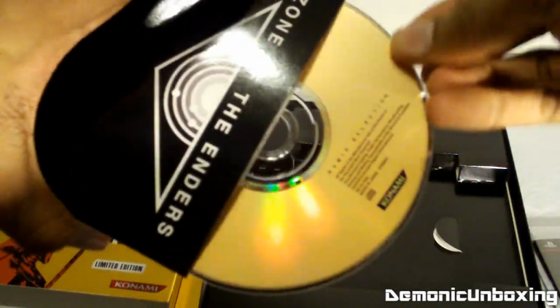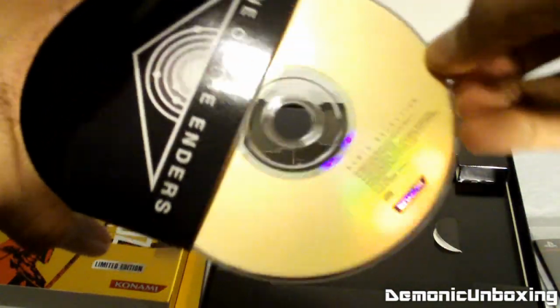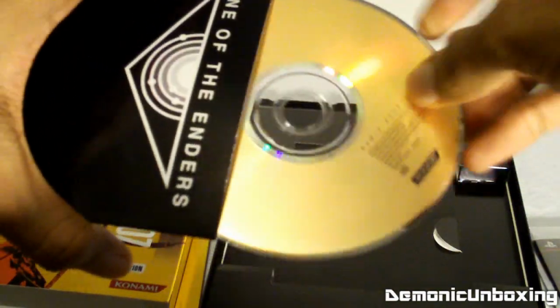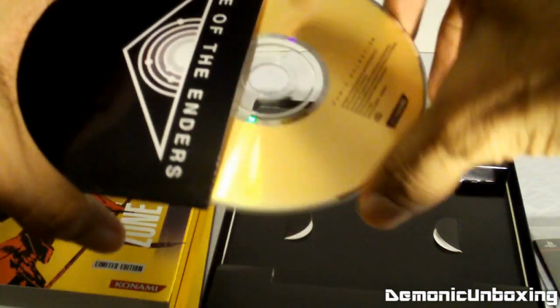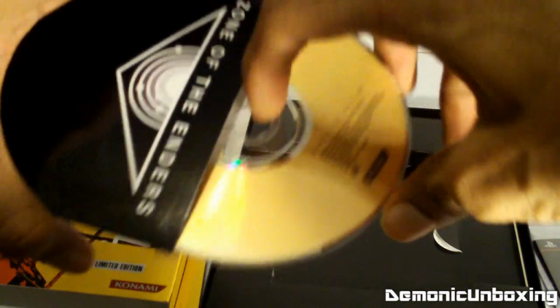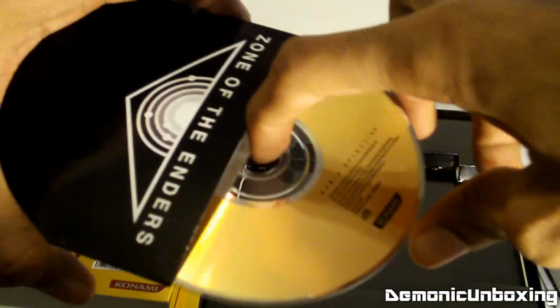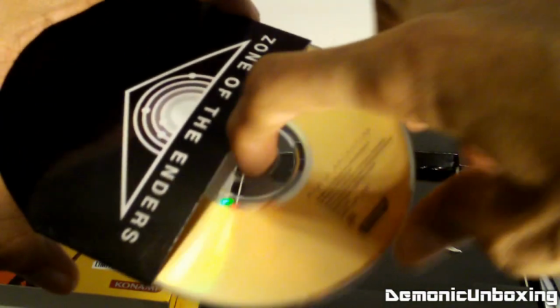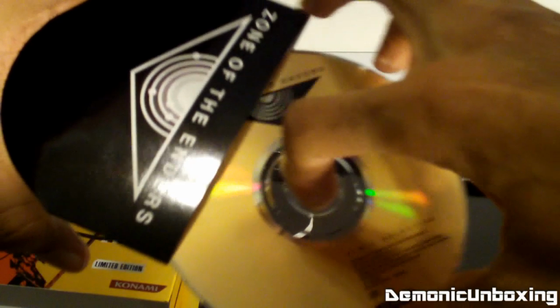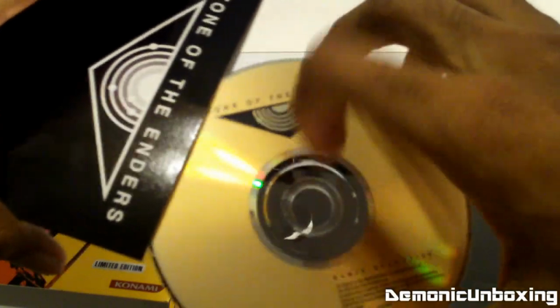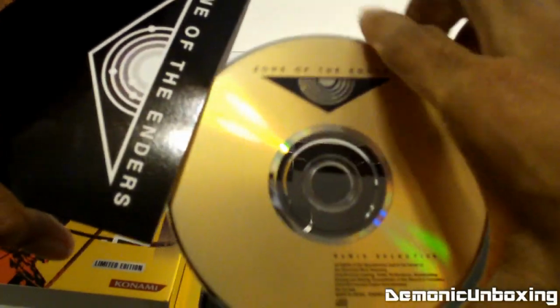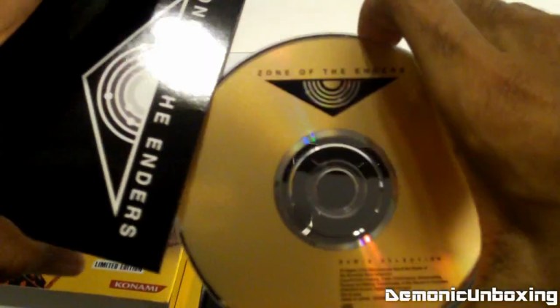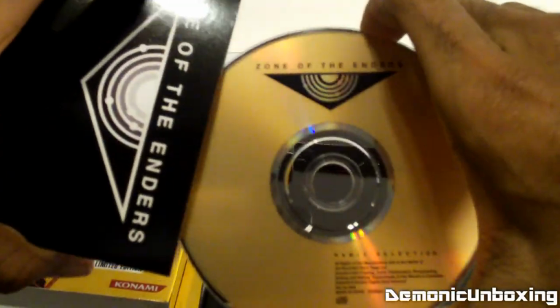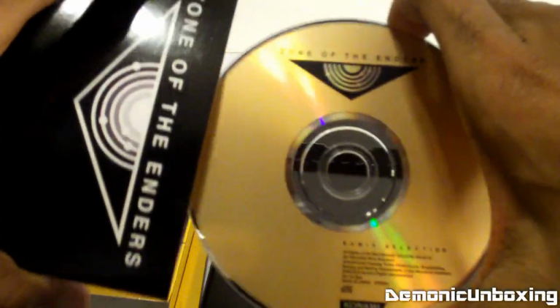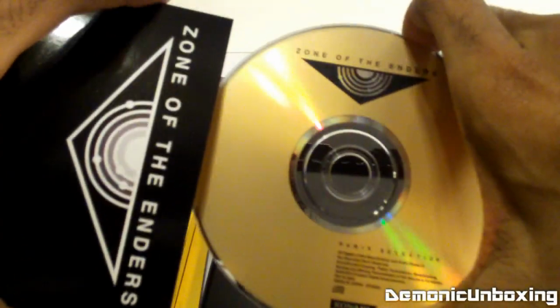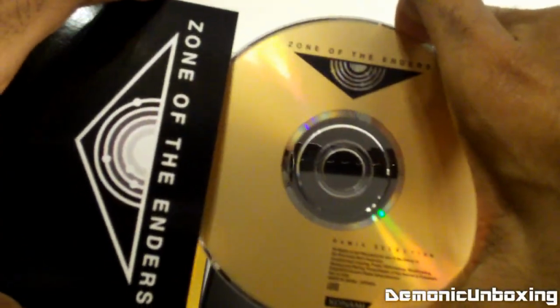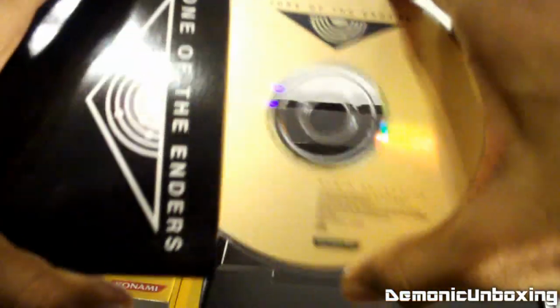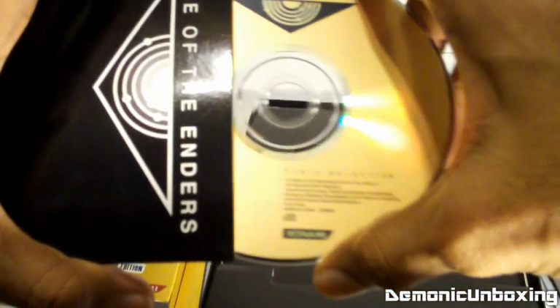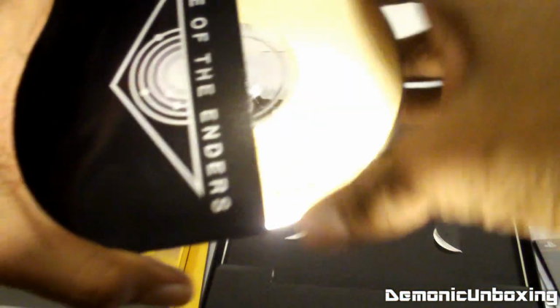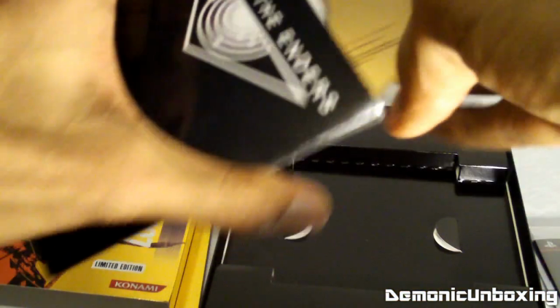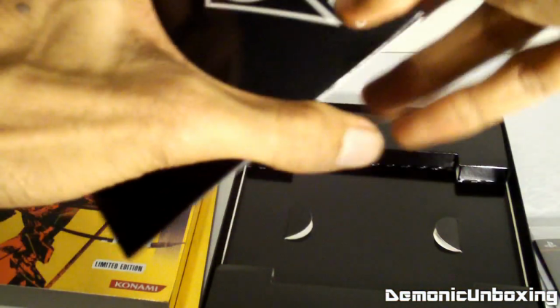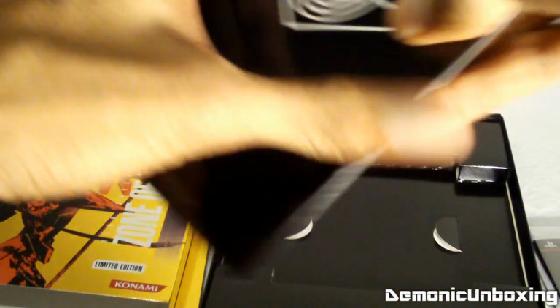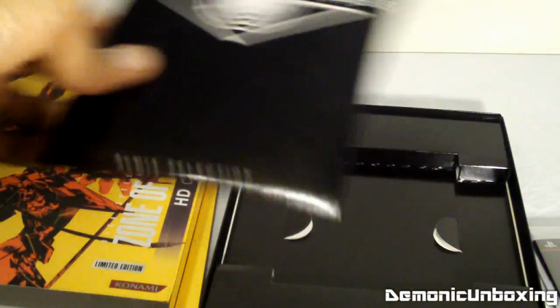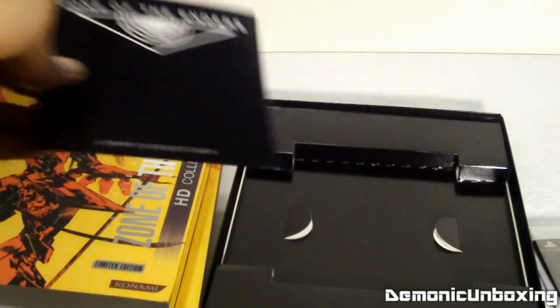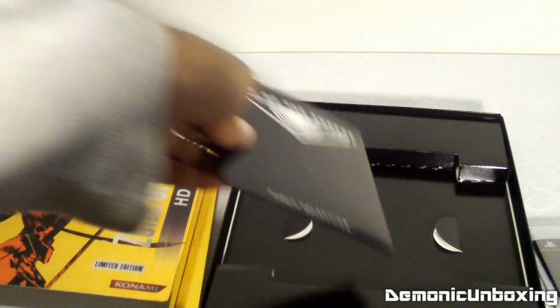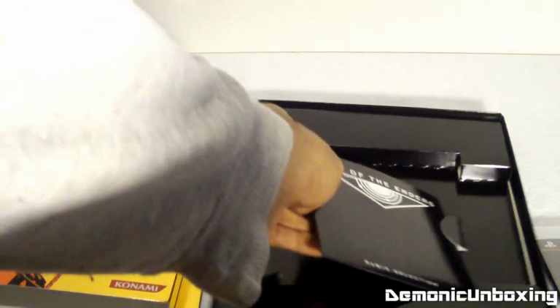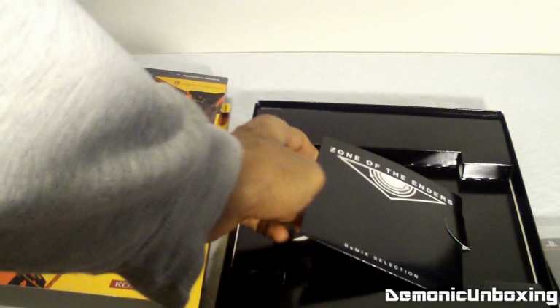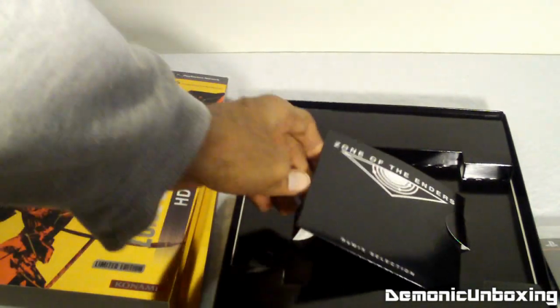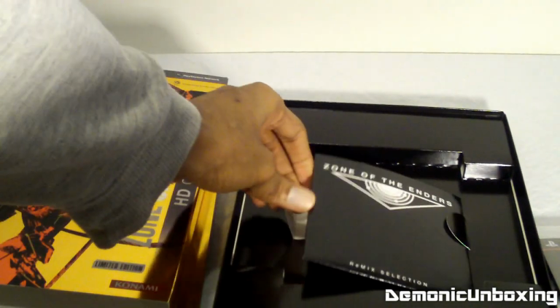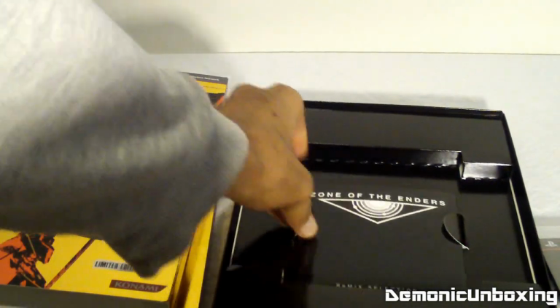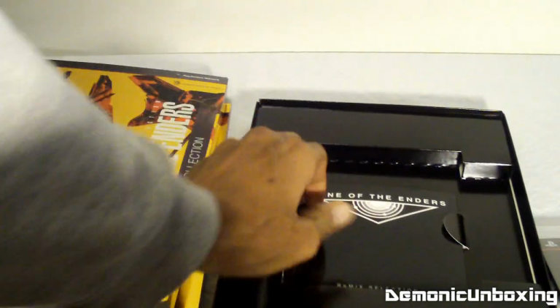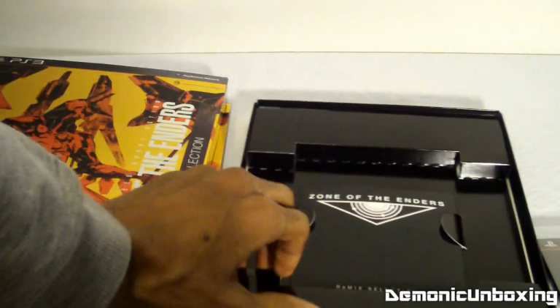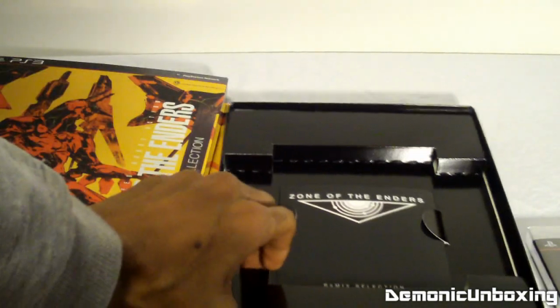Nice golden disc, which is pretty cool. So some nice music to listen to.